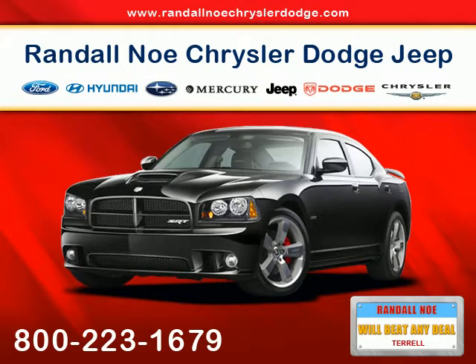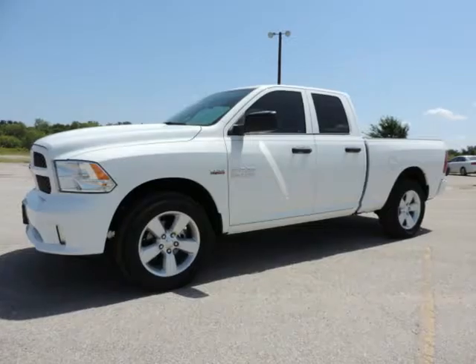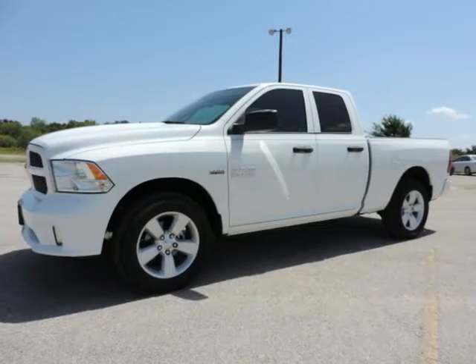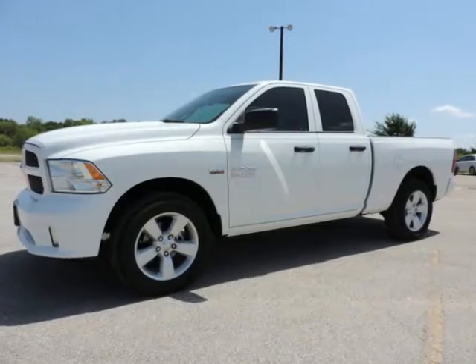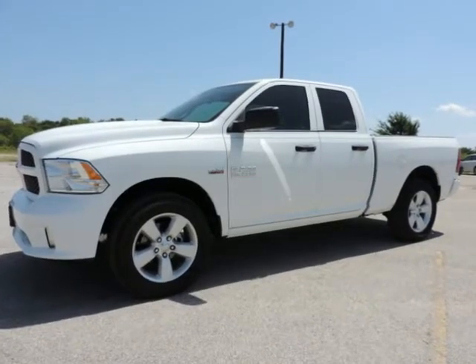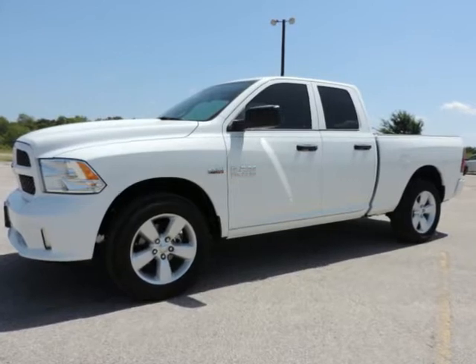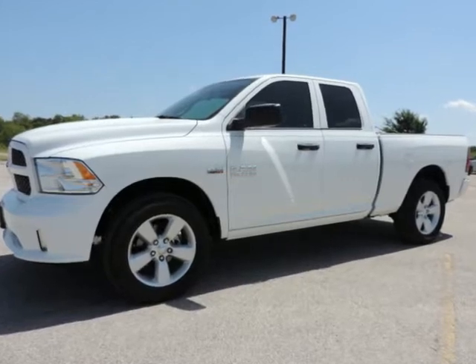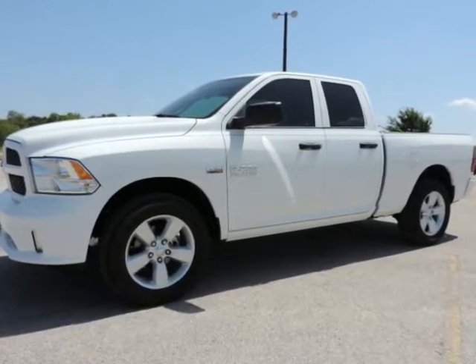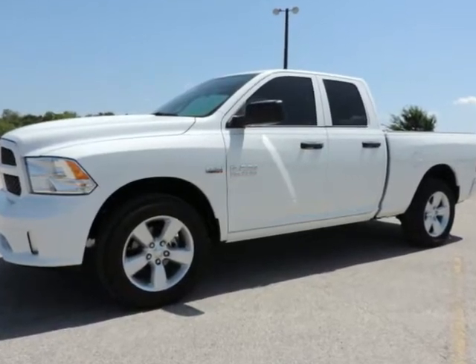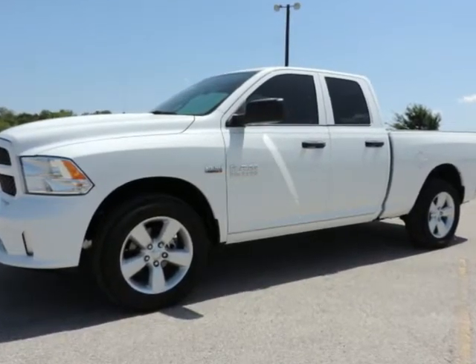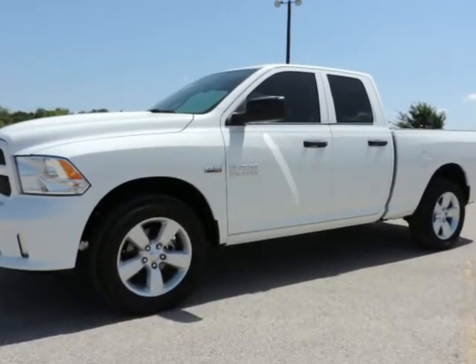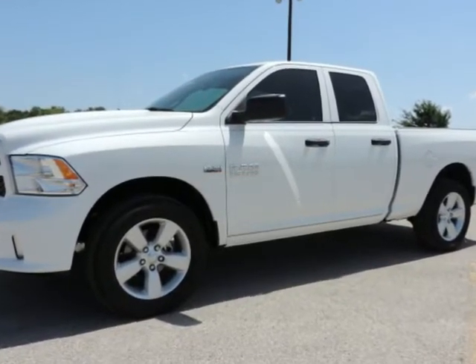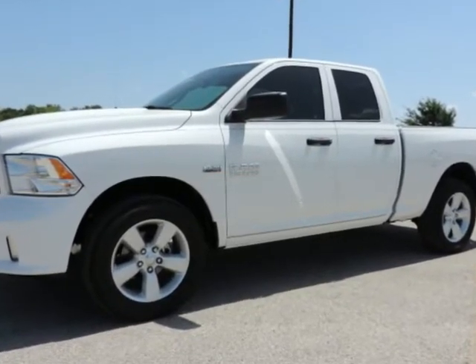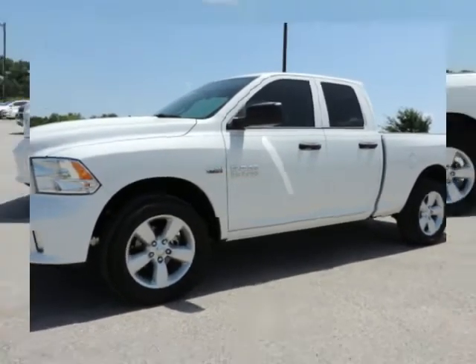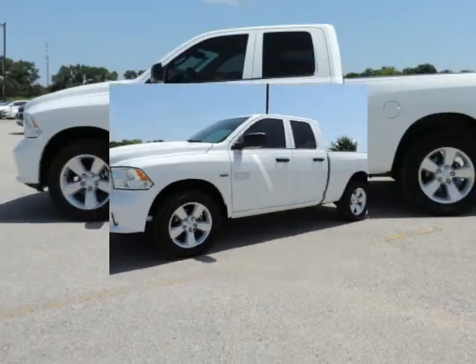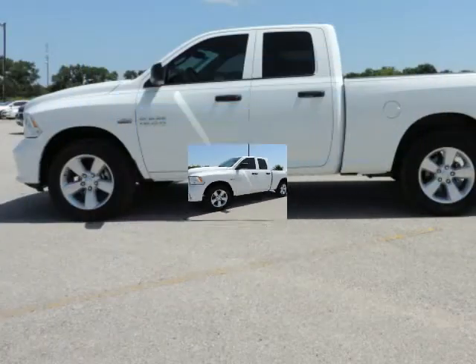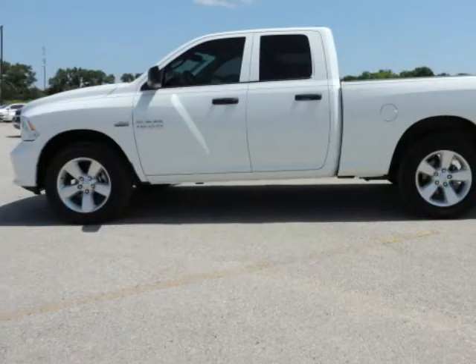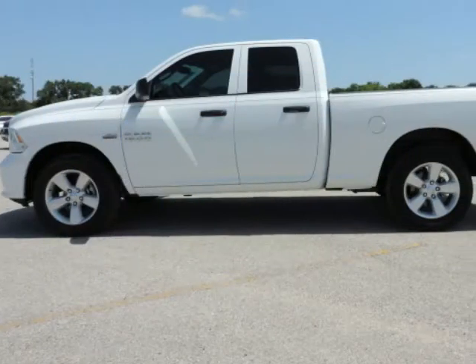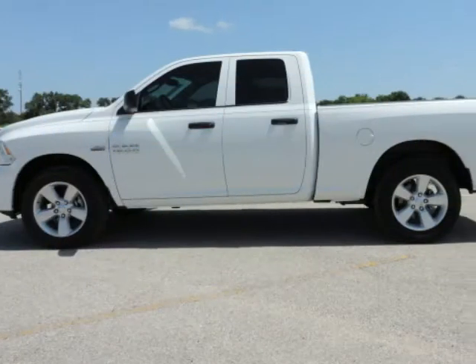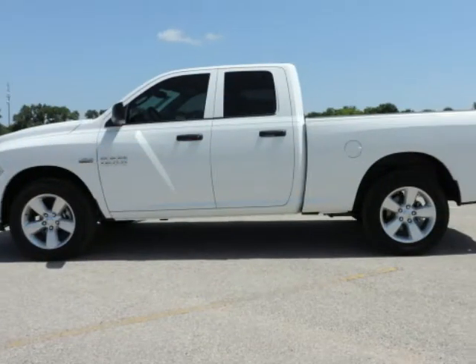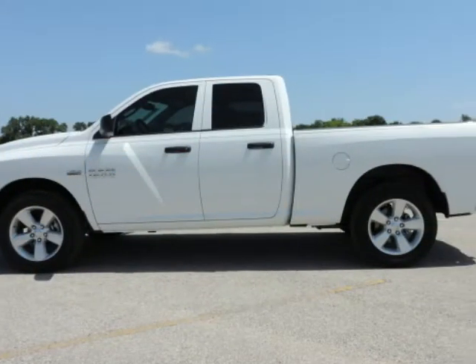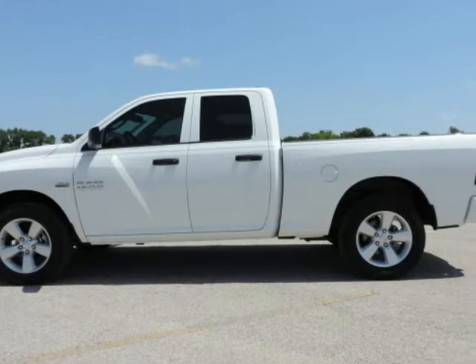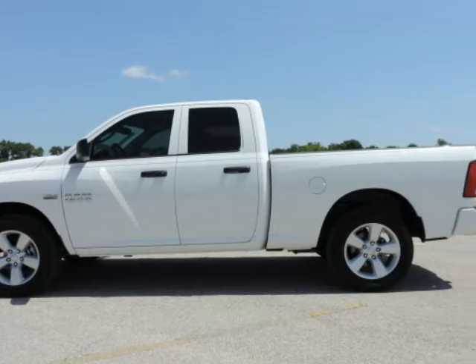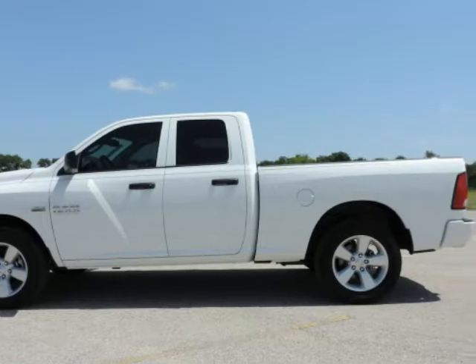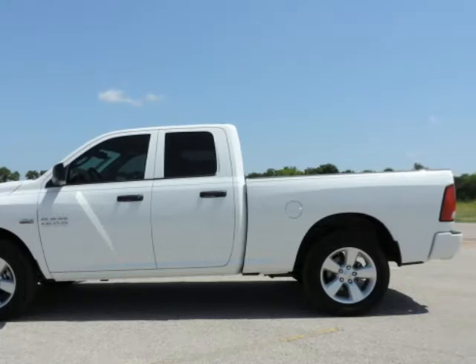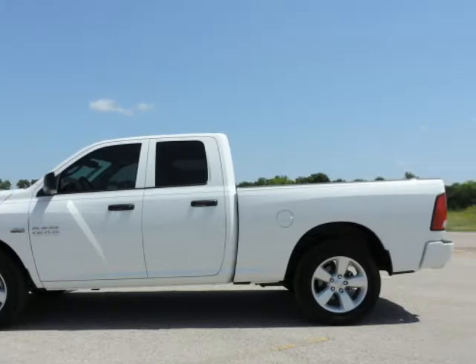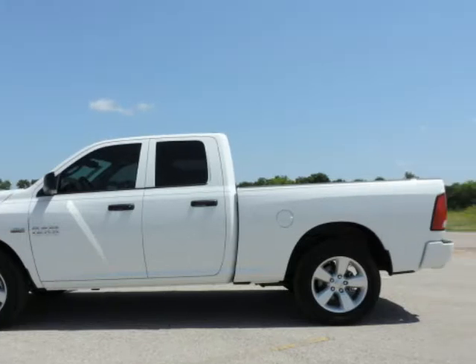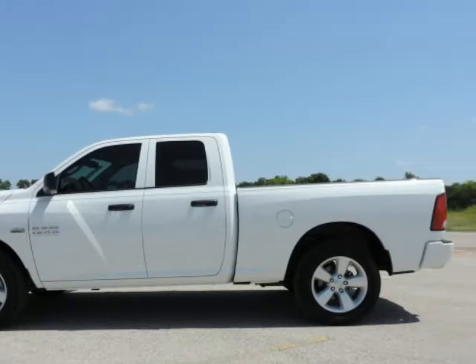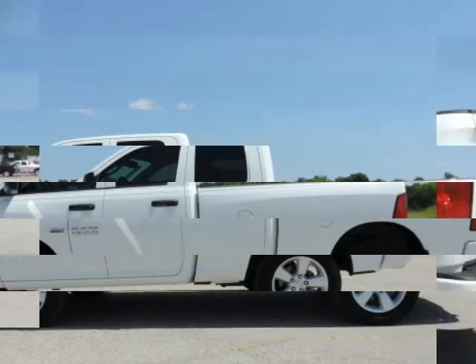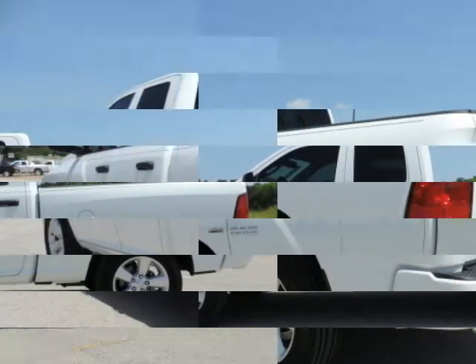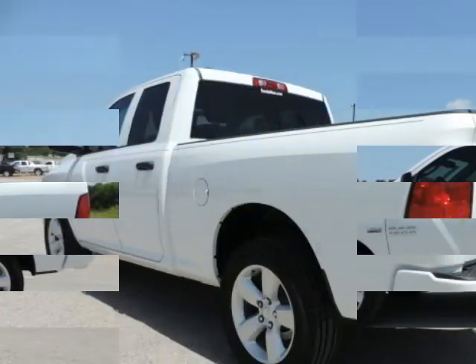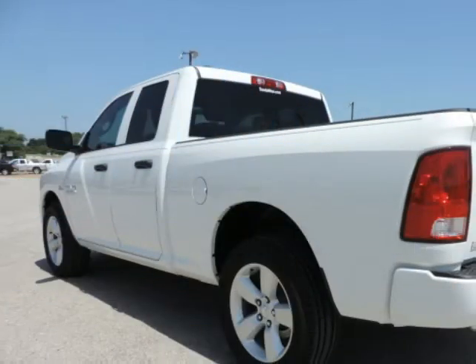We think you will love this new 2015 Ram 1500 4WD Quad Cab 6.4 ft Box Express that comes fully equipped with traction control and many other features.